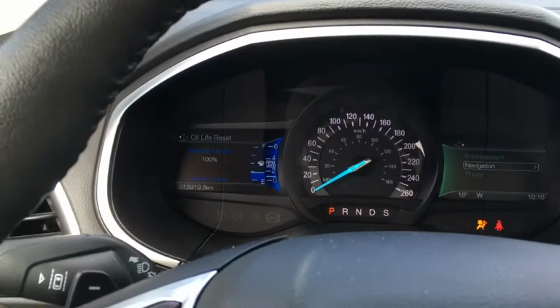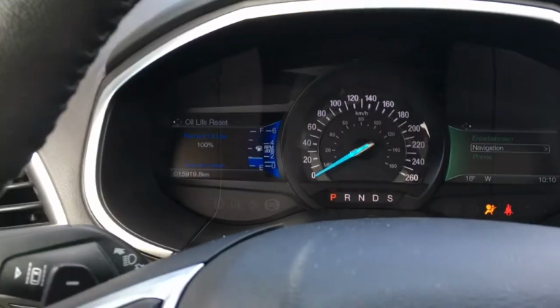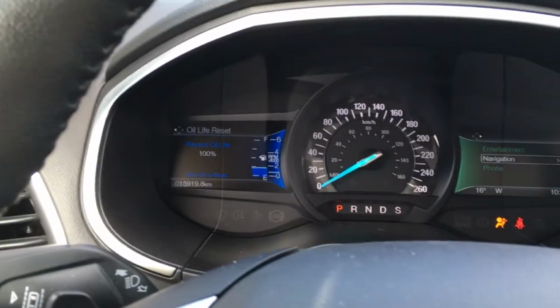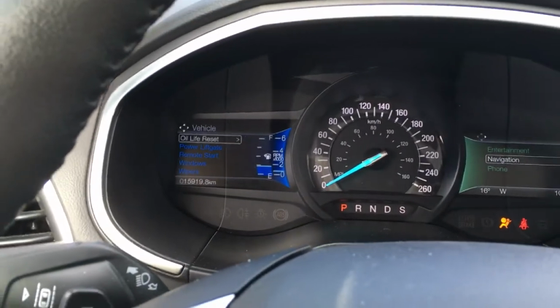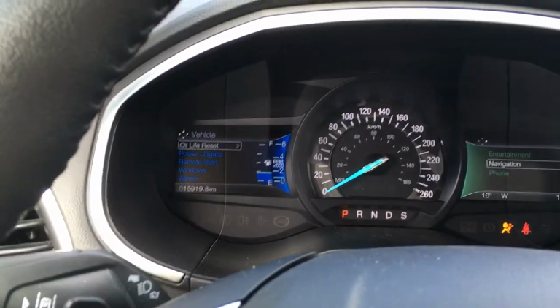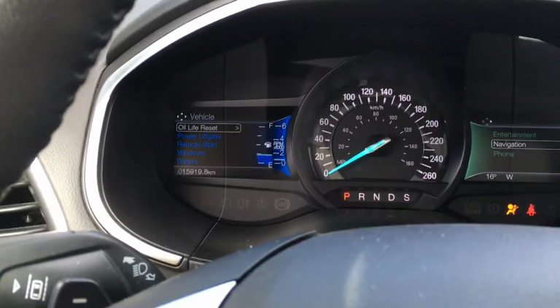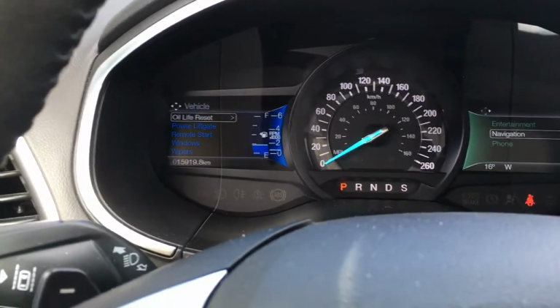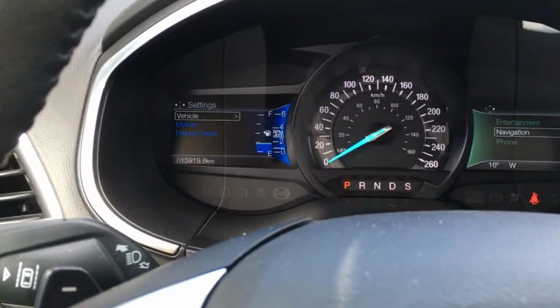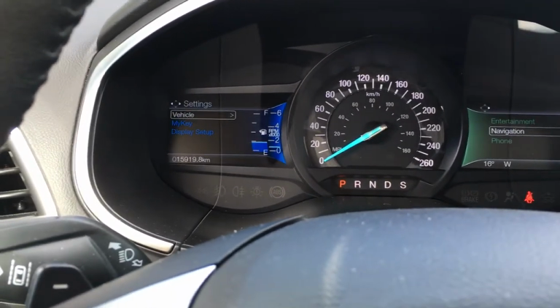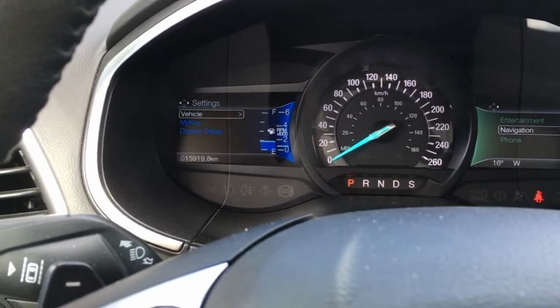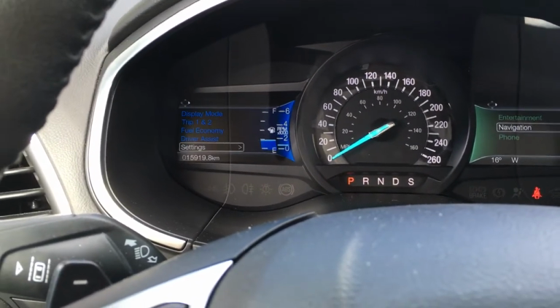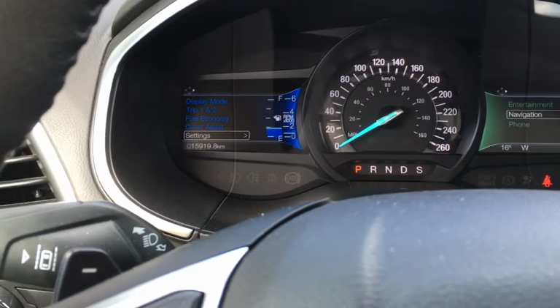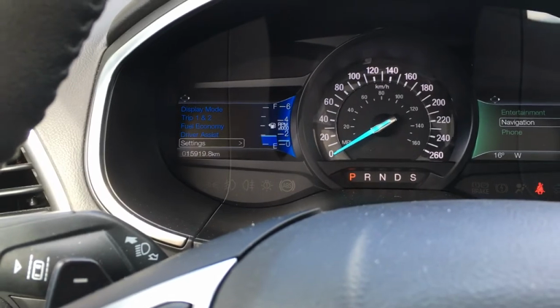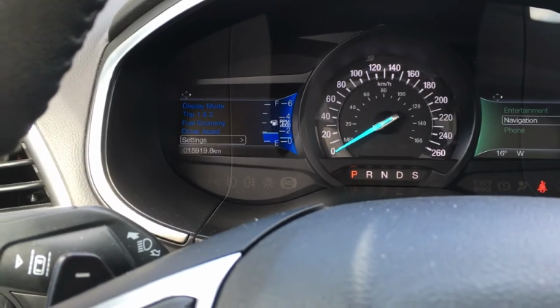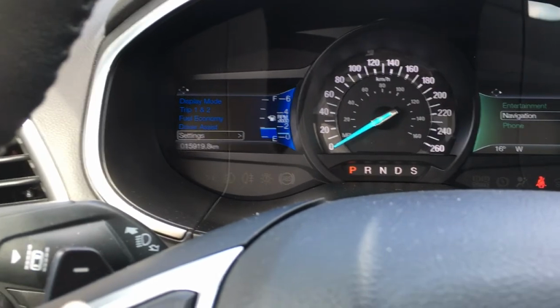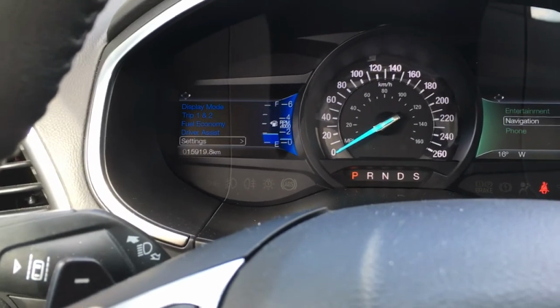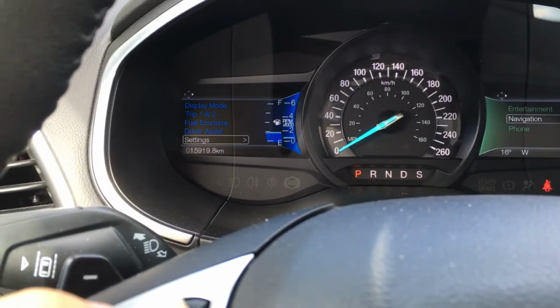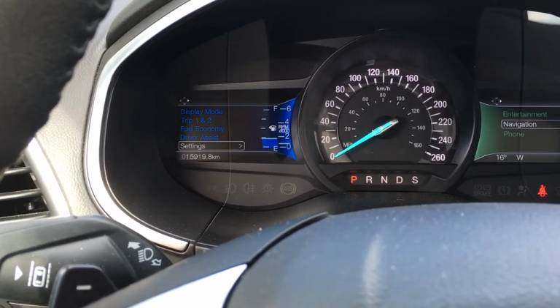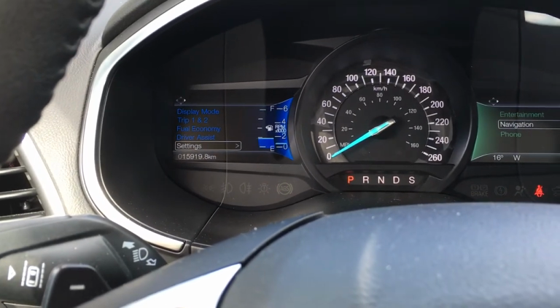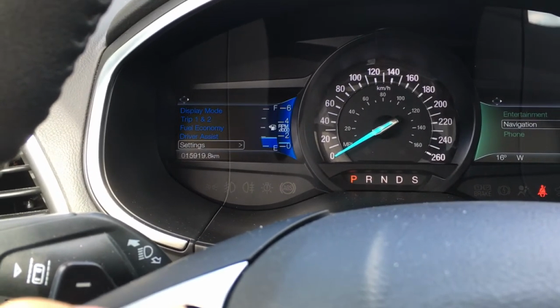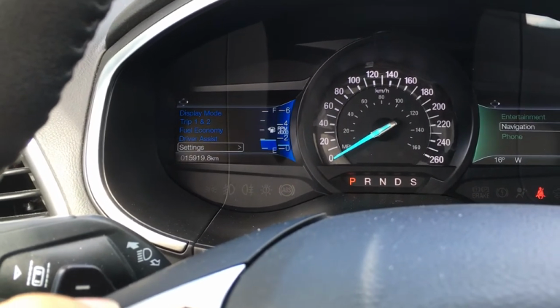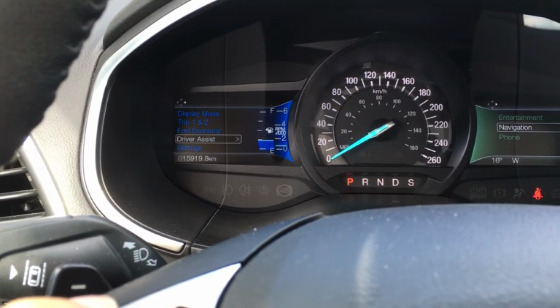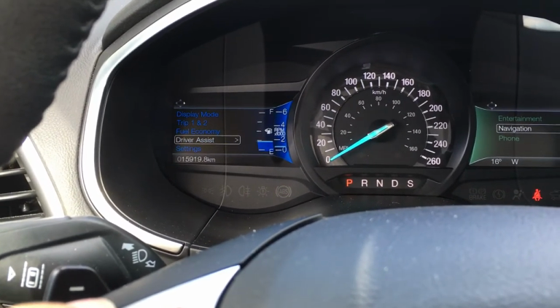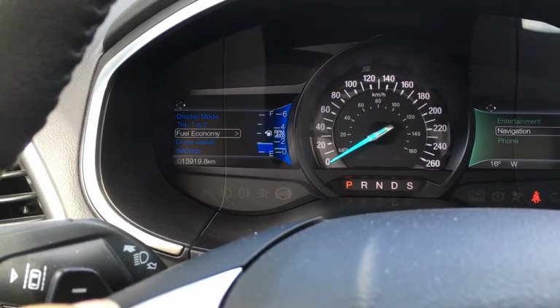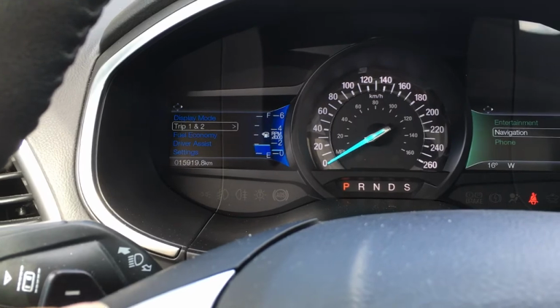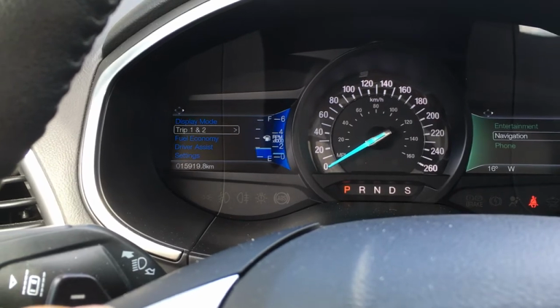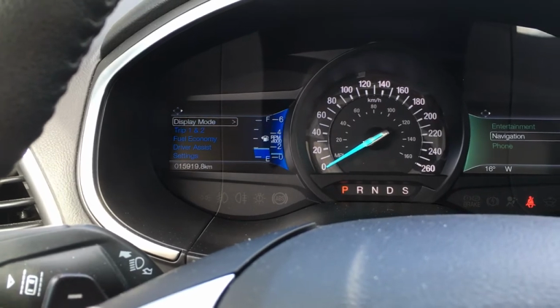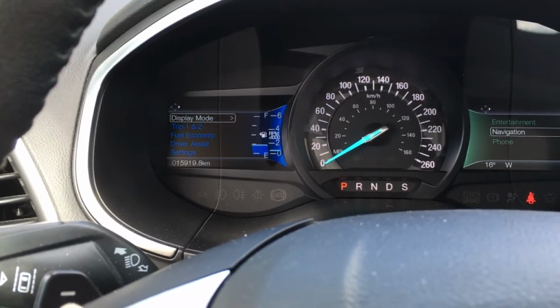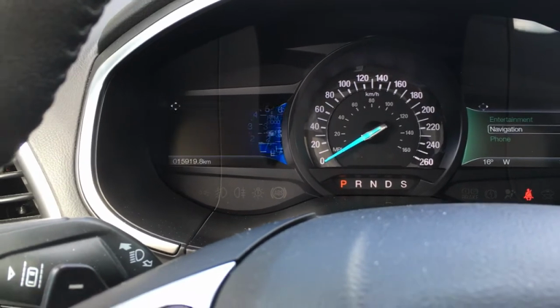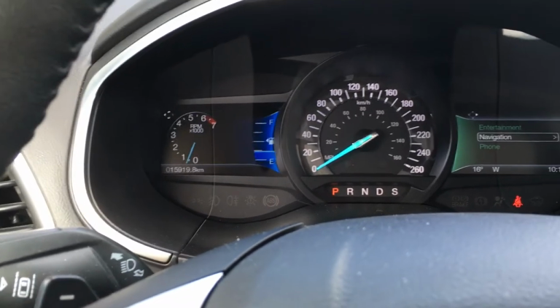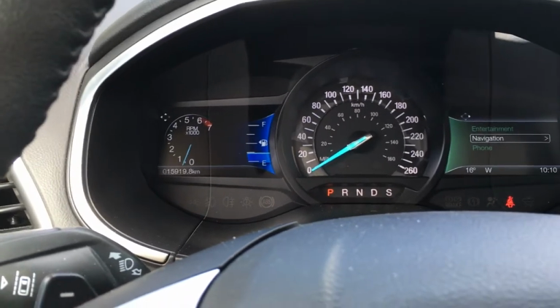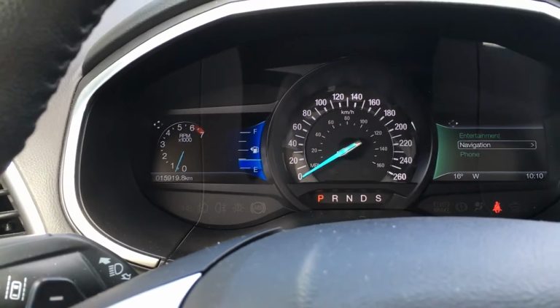On the left-hand side, it's the important things you need to be aware of, like if you forget to close a door or if you're low on fuel. You can cycle between overall menus that include settings, driver assist, fuel economy, trip one and two, as well as display mode. Each has its own submenu.